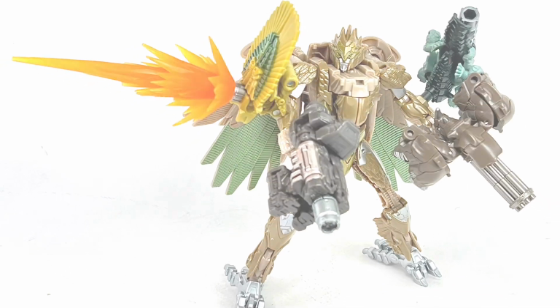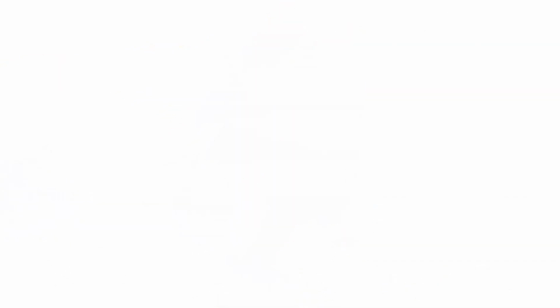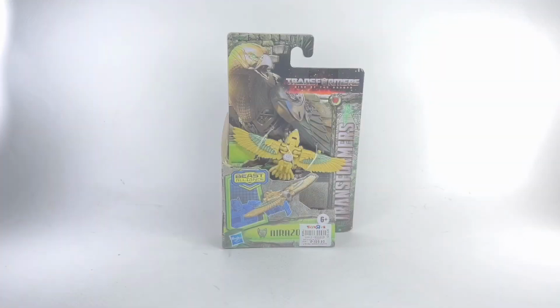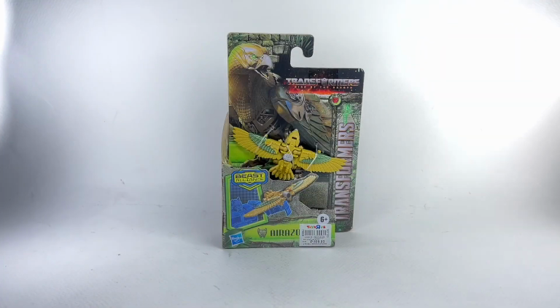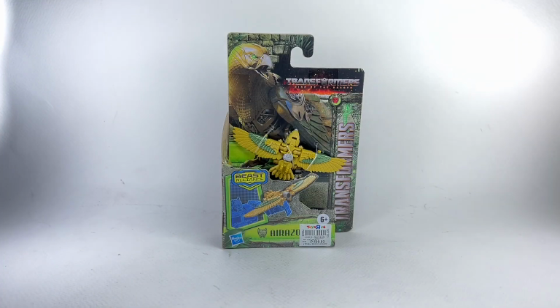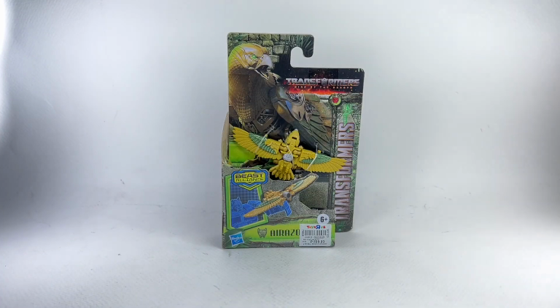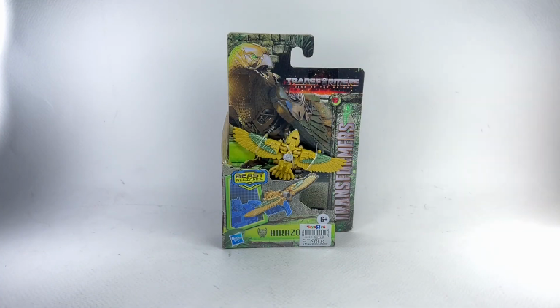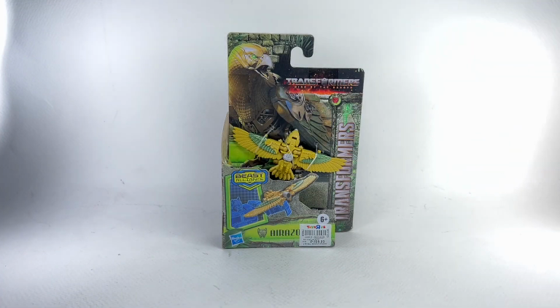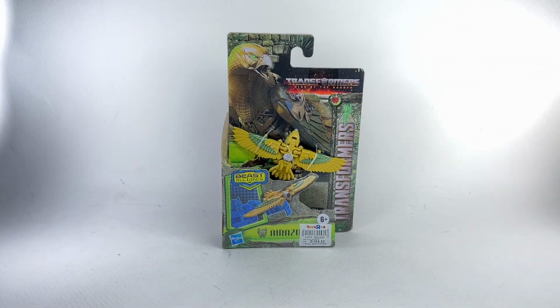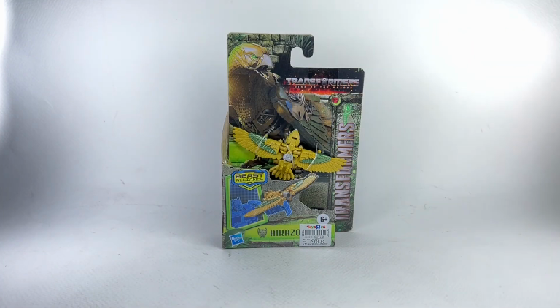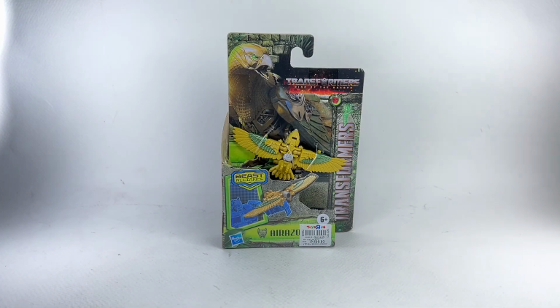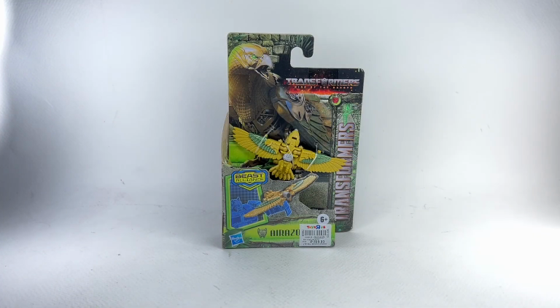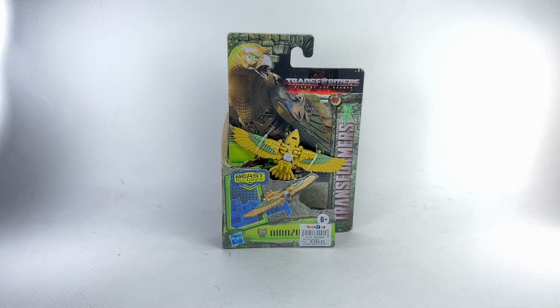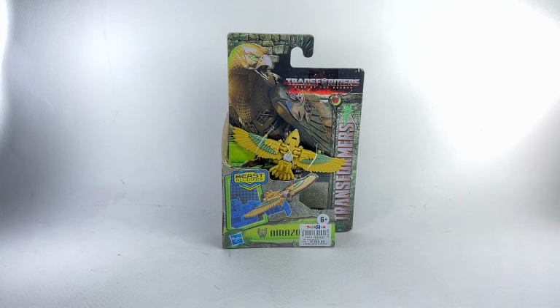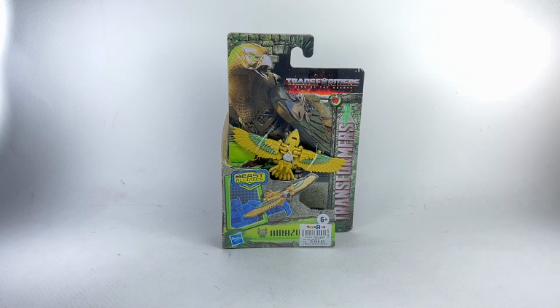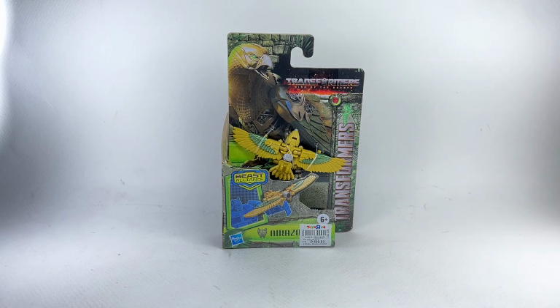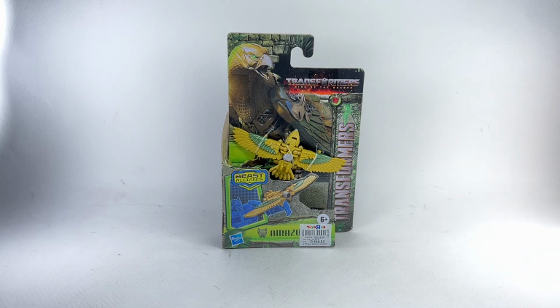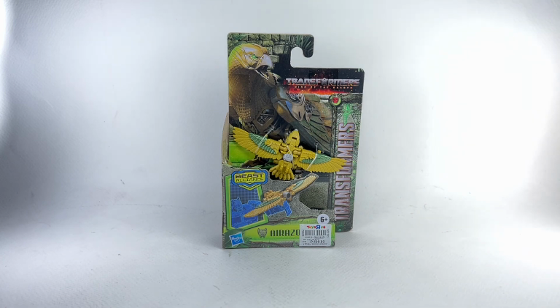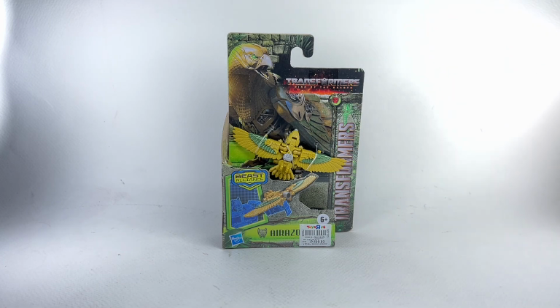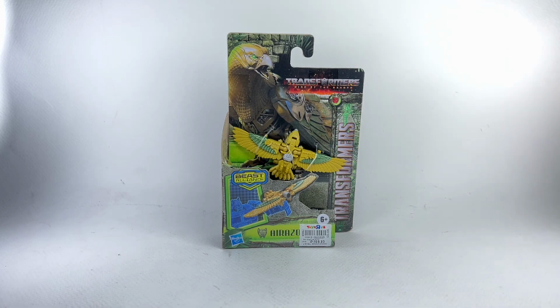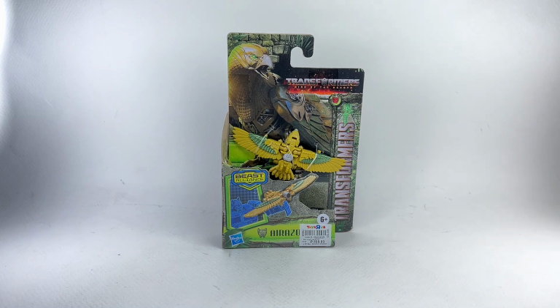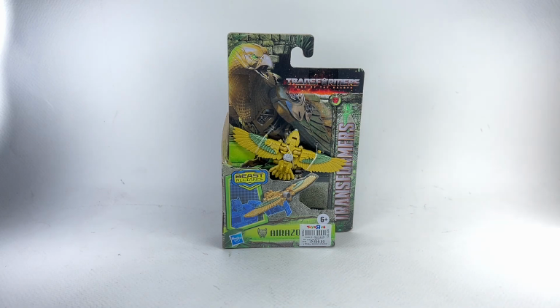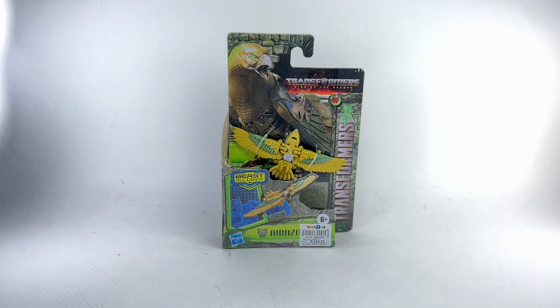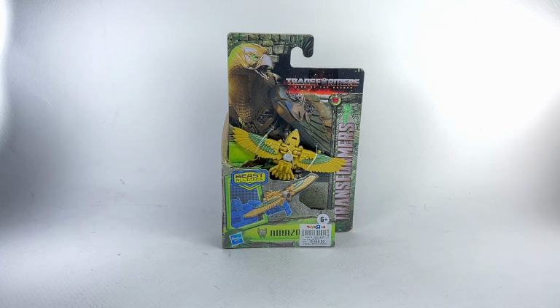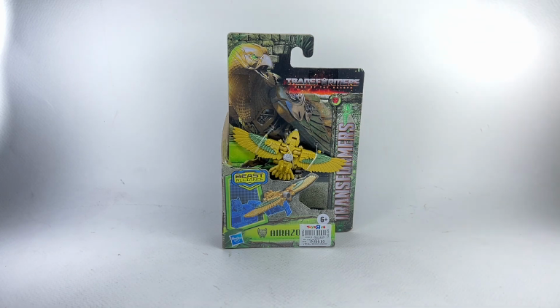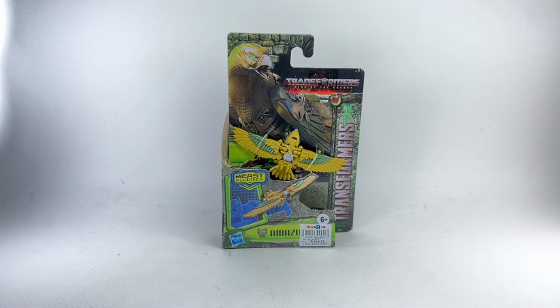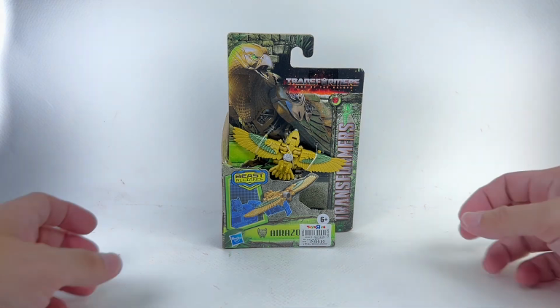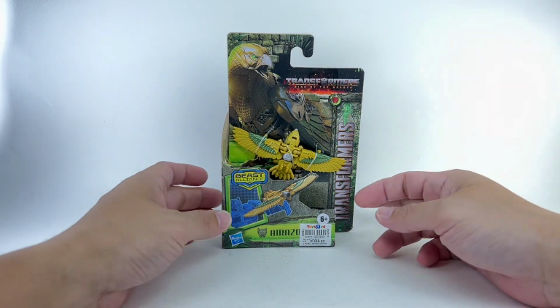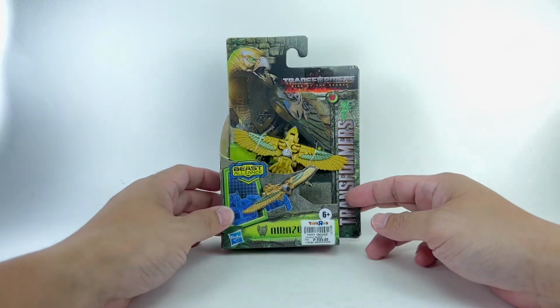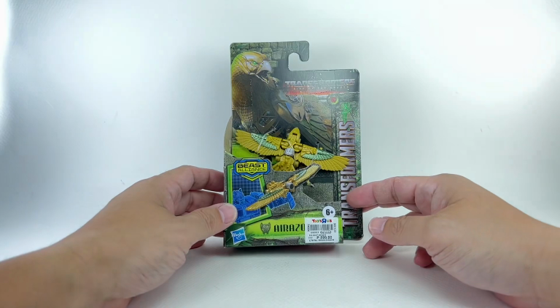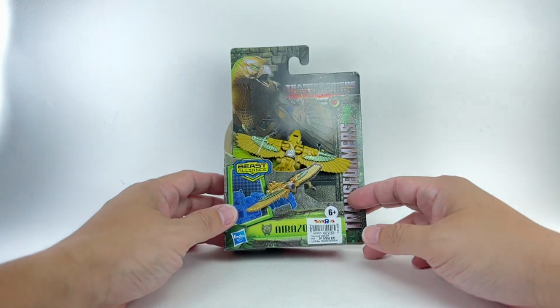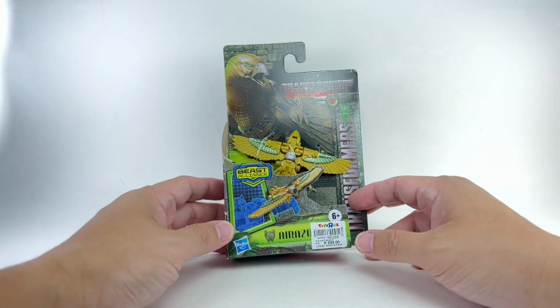This is the Transformers Rise of the Beasts, Beast Alliance, Beast Battle Masters Air Razor.